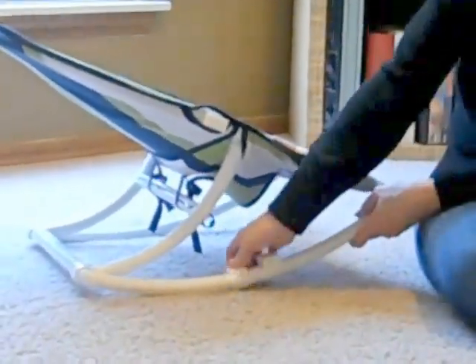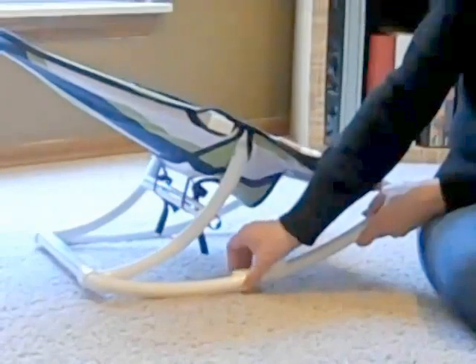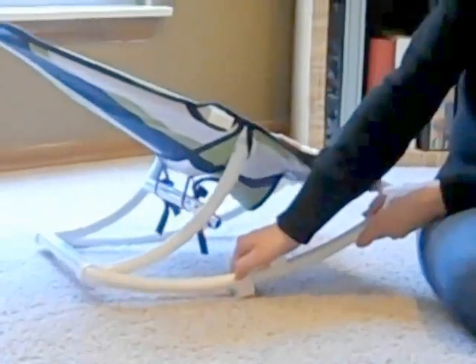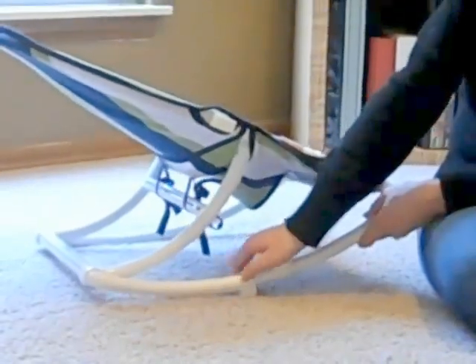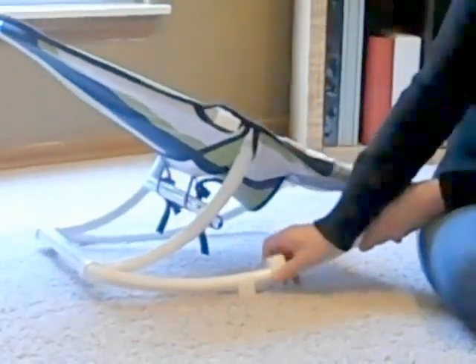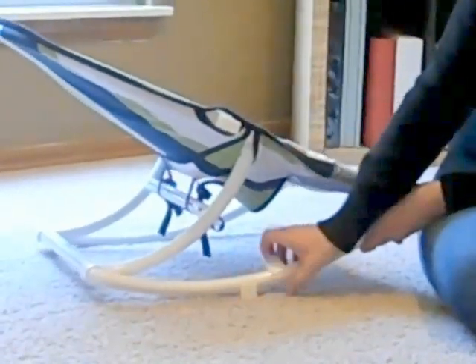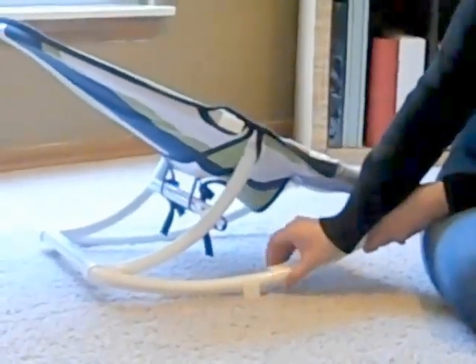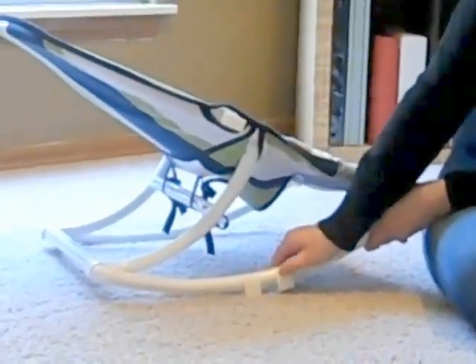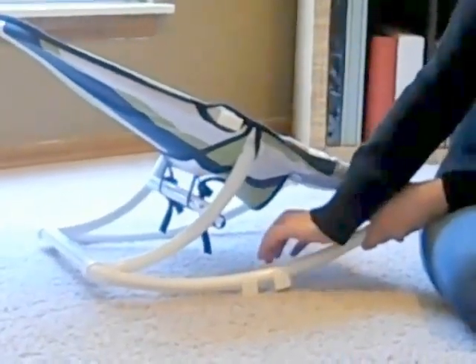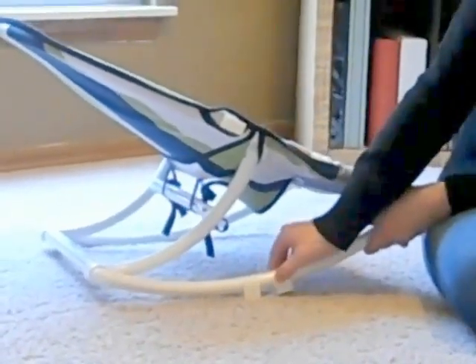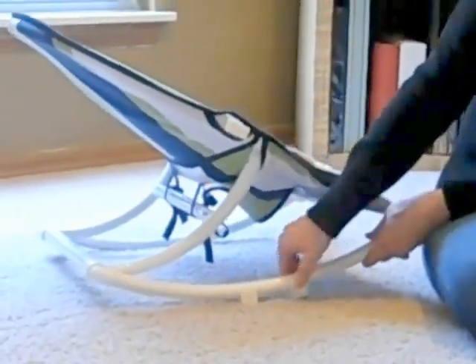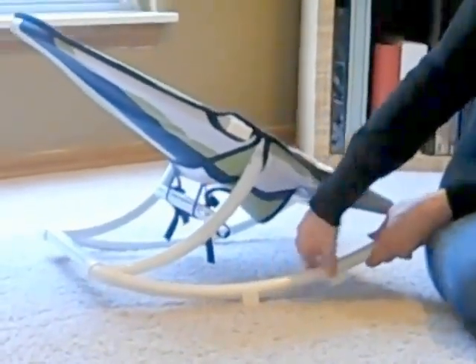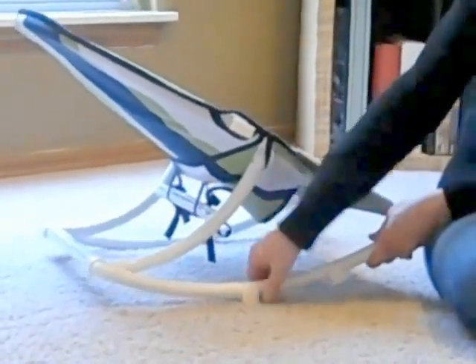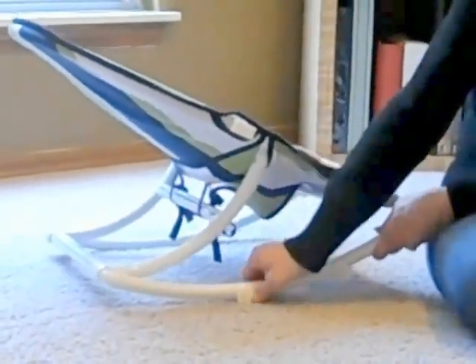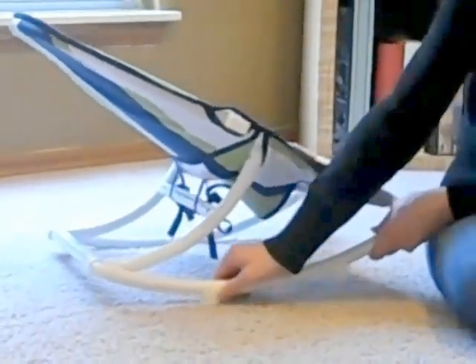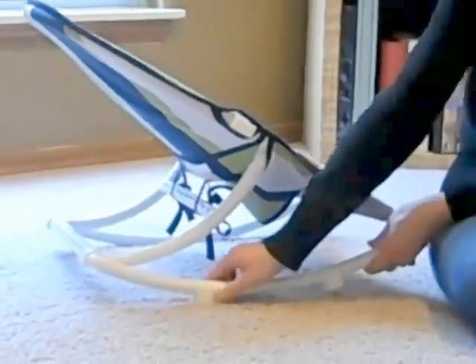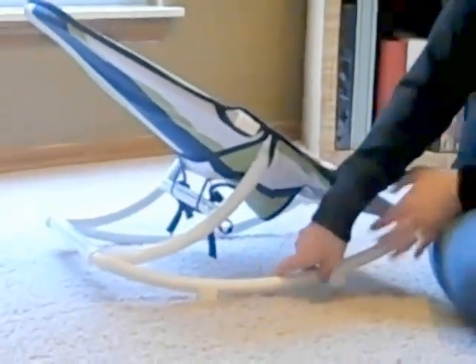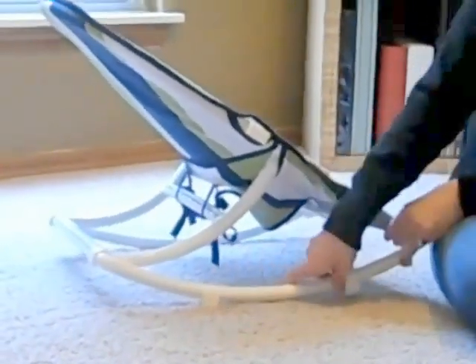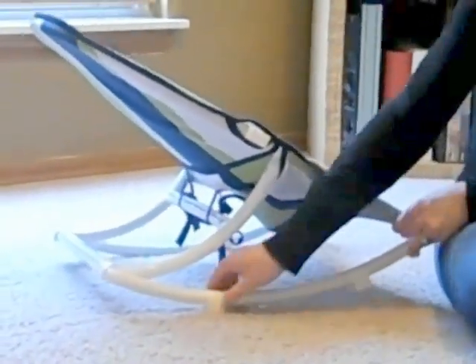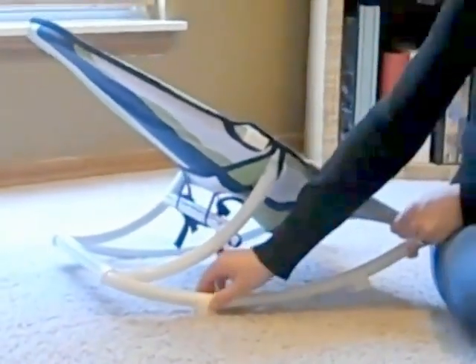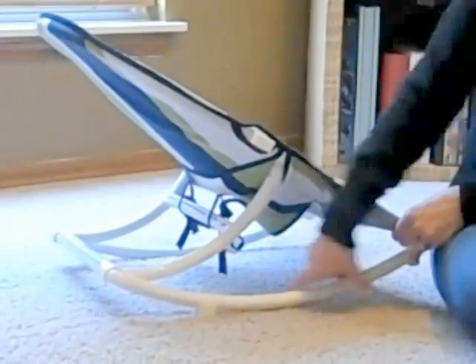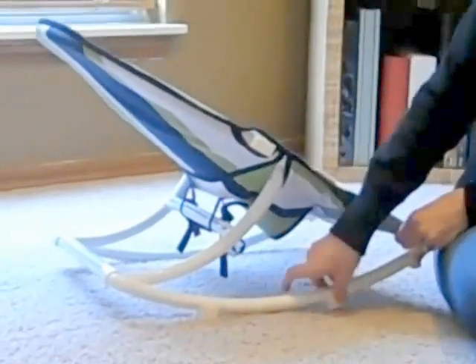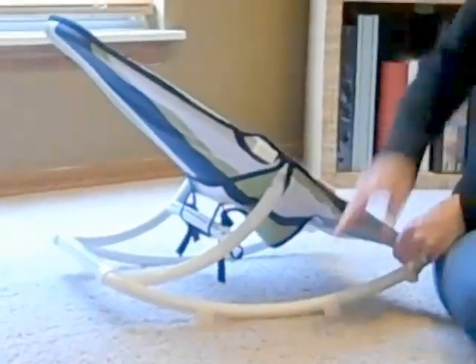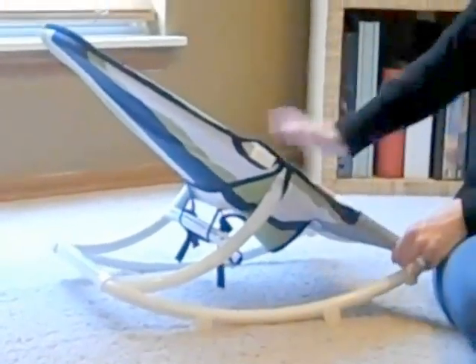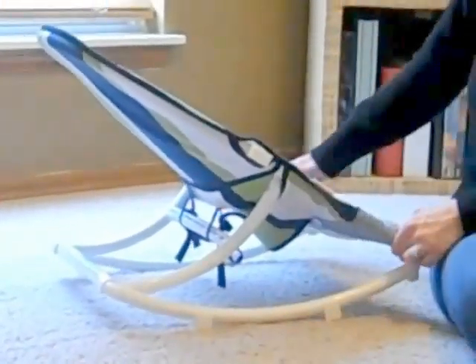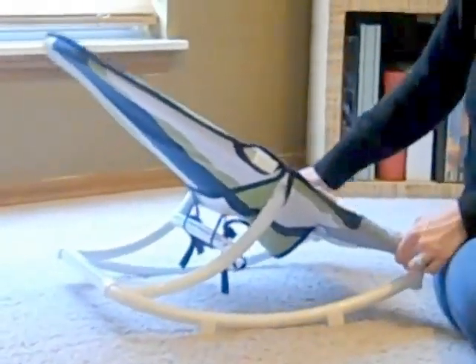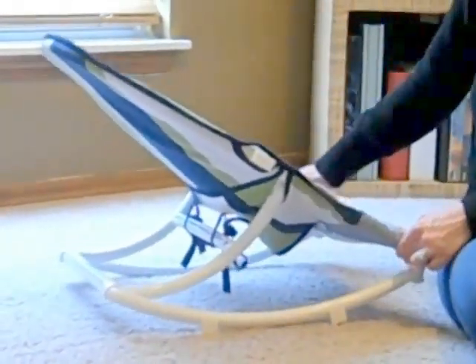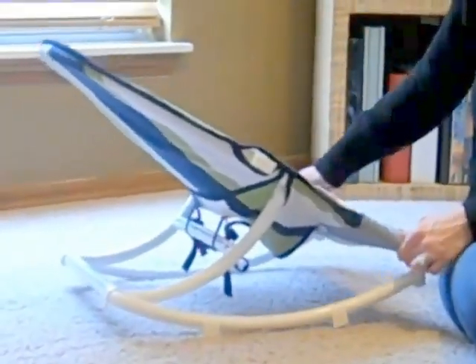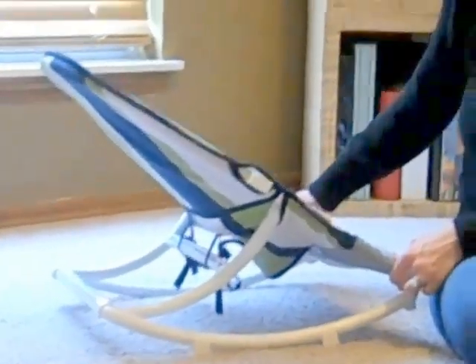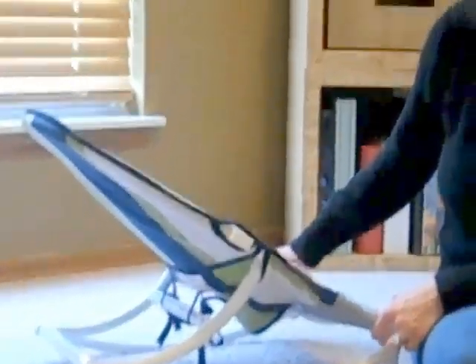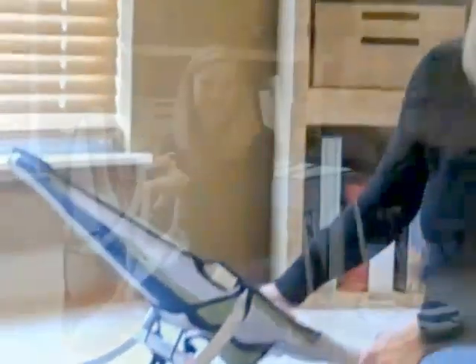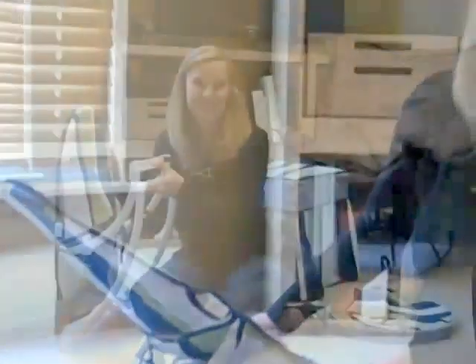In order to use the brakes, you'll just turn them around and push them outwards or inwards in order to control the amount of rocking that you would like.